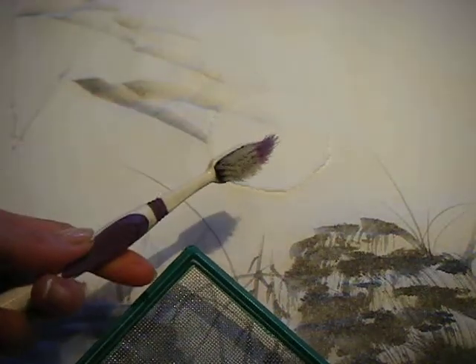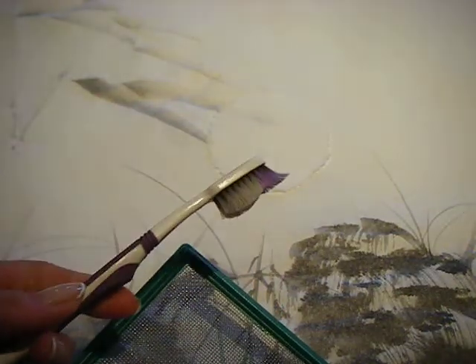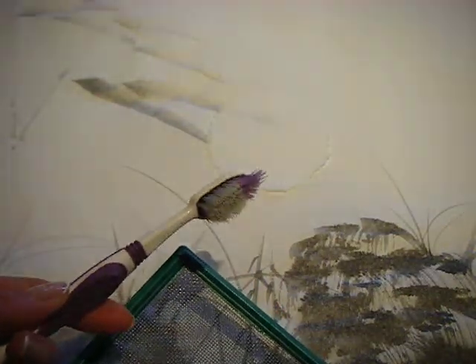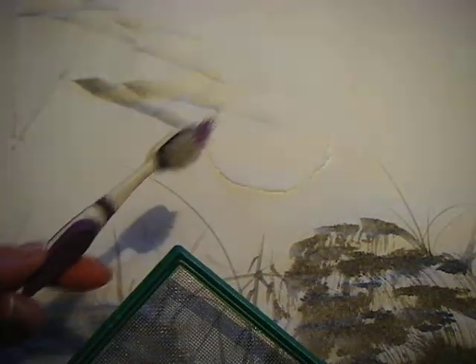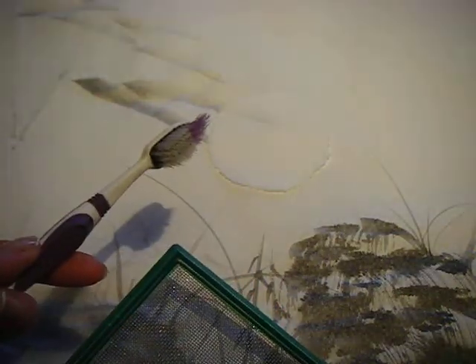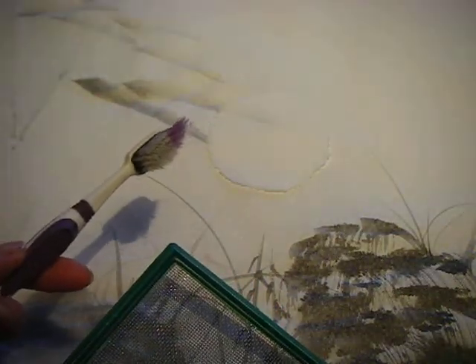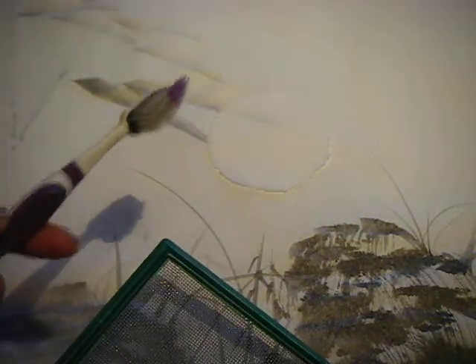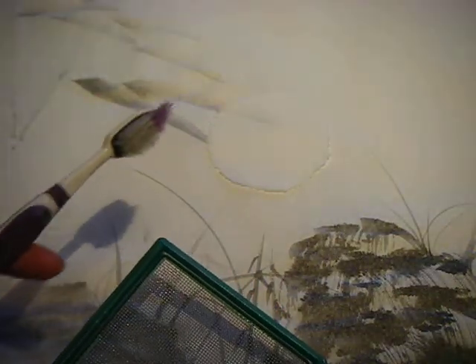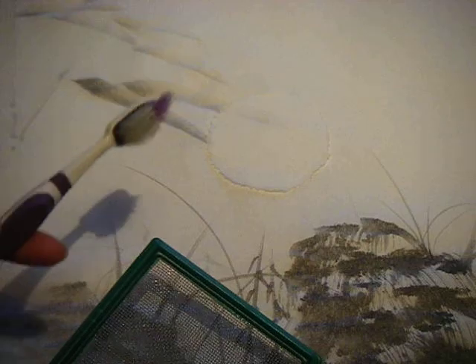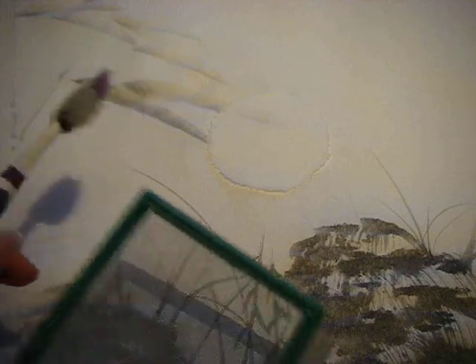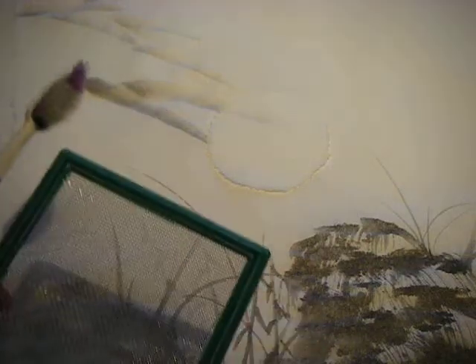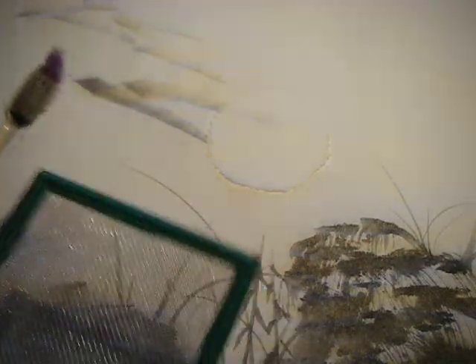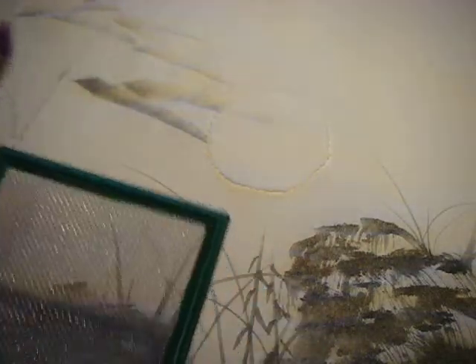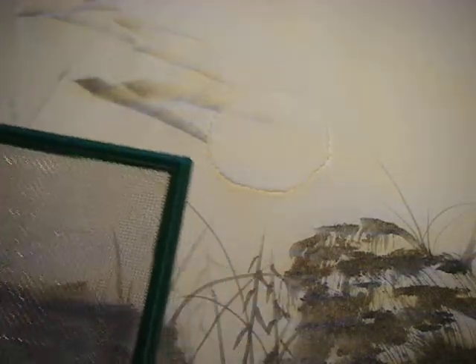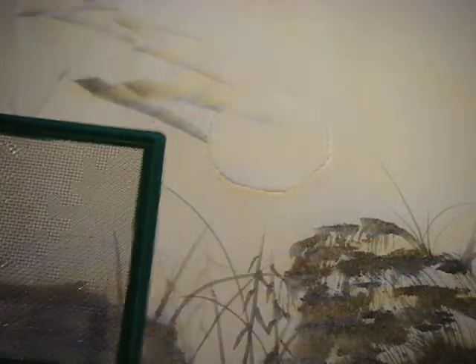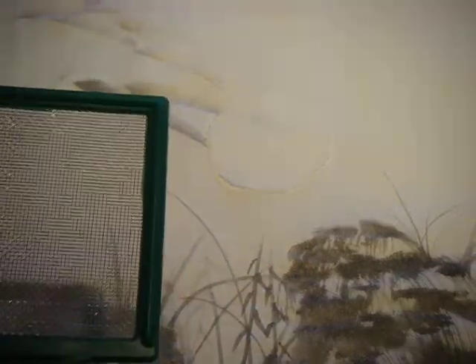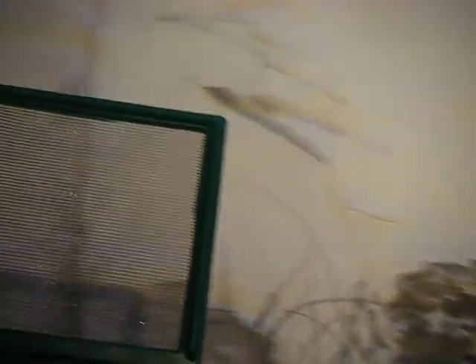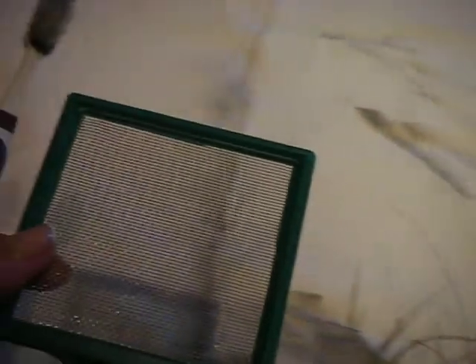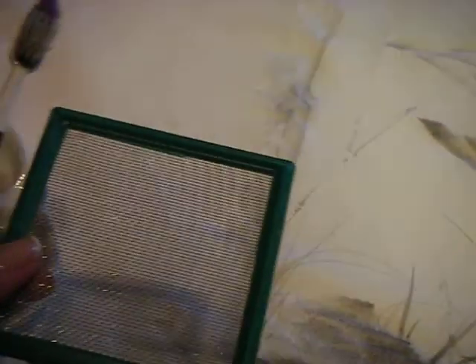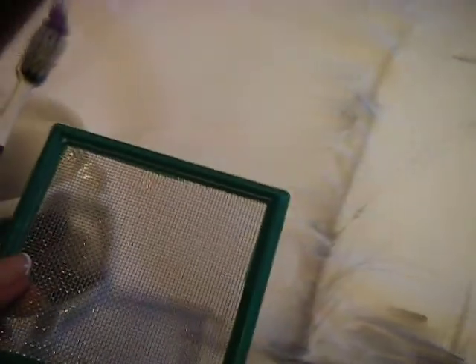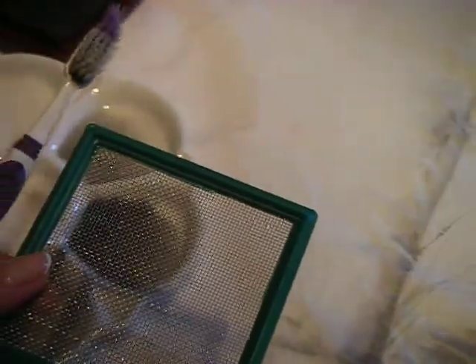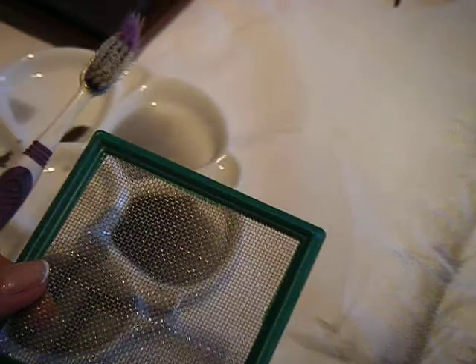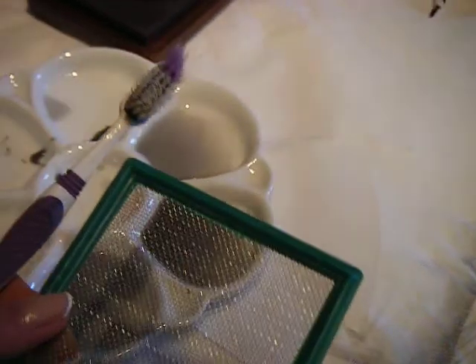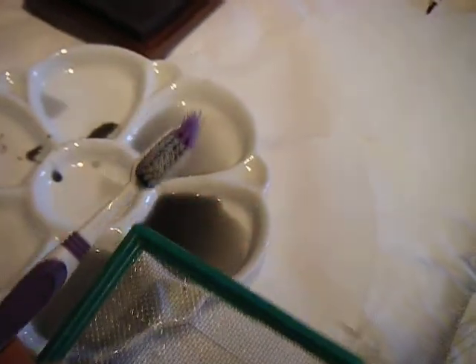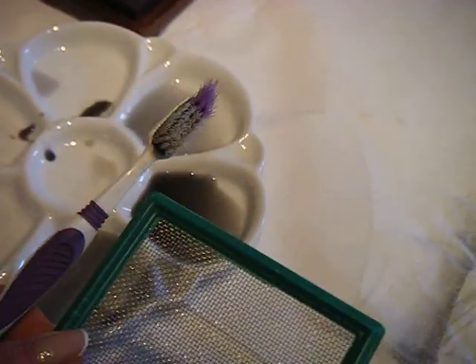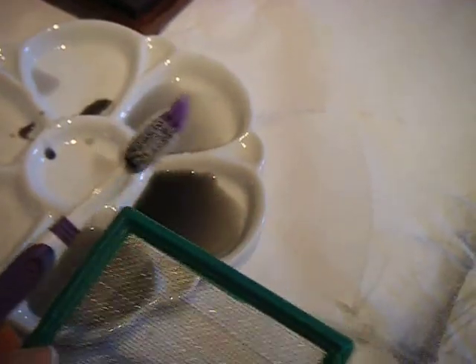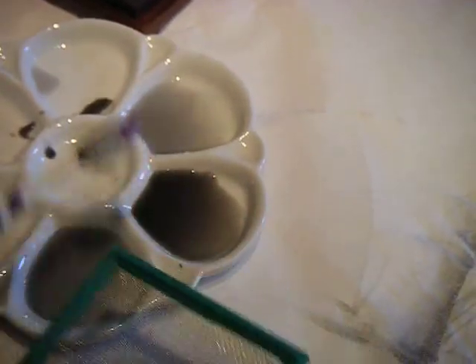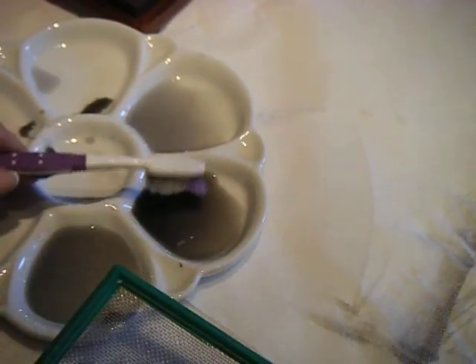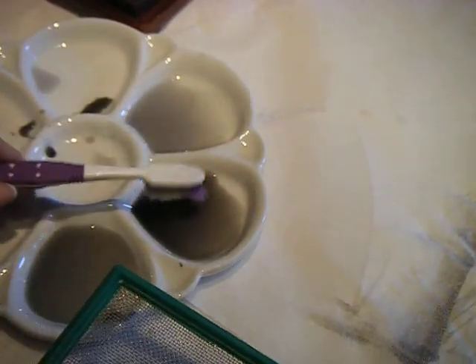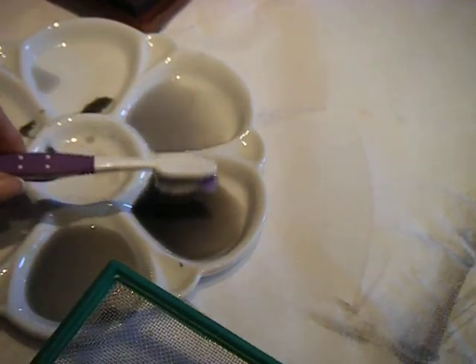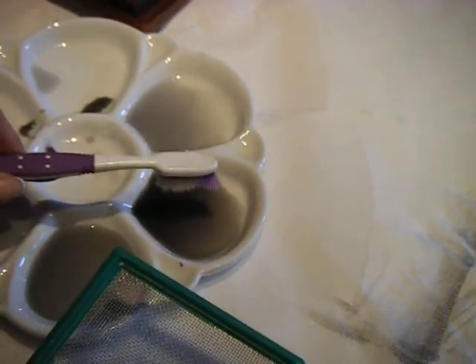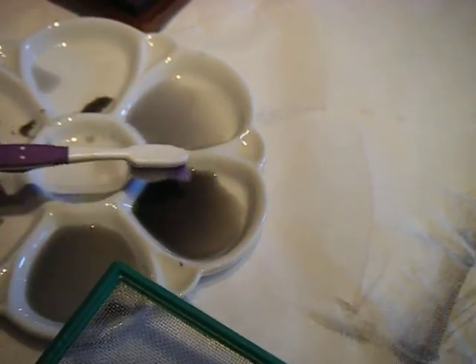Here I've got an old toothbrush — obviously, don't use it for anything other than this task. And now I'm going to put over here a little bit of ink and some pigment on it. I don't want to use too much water.